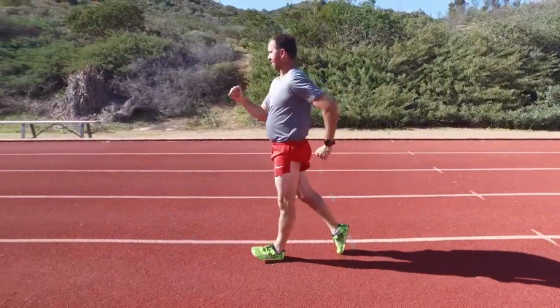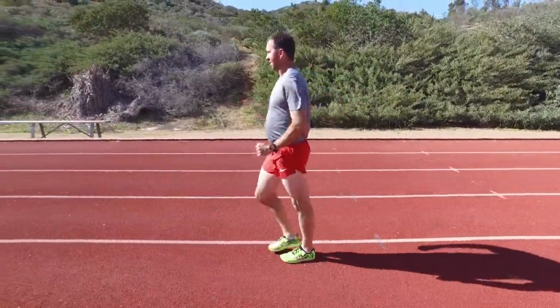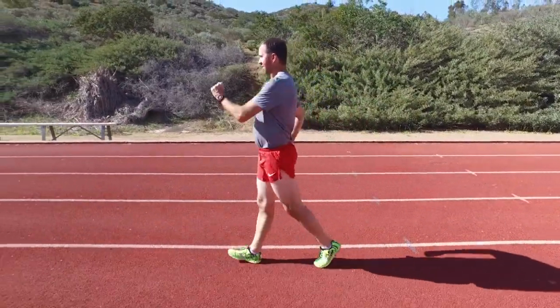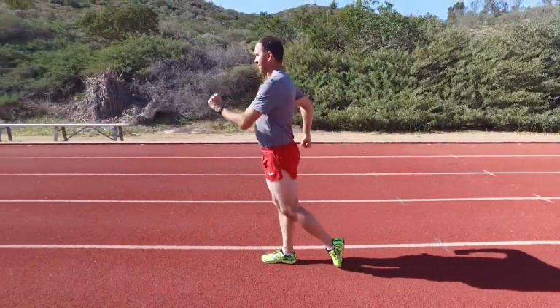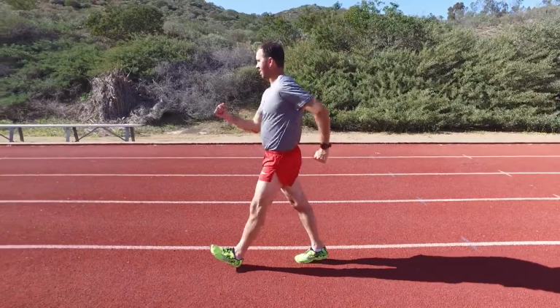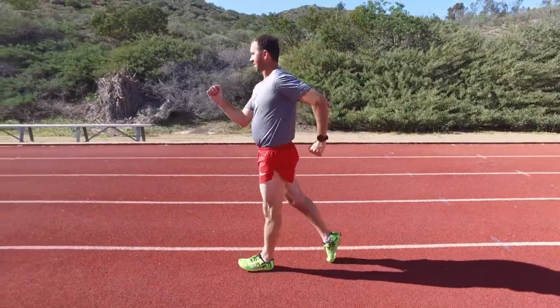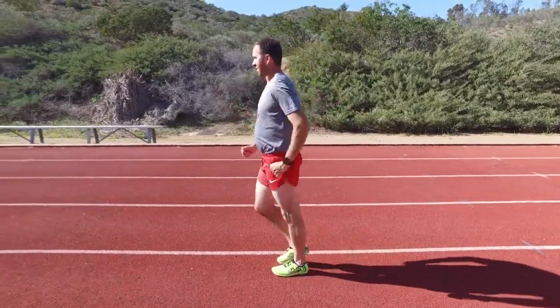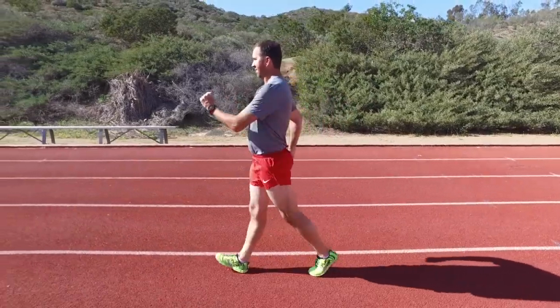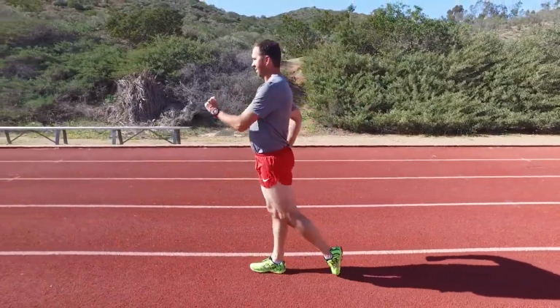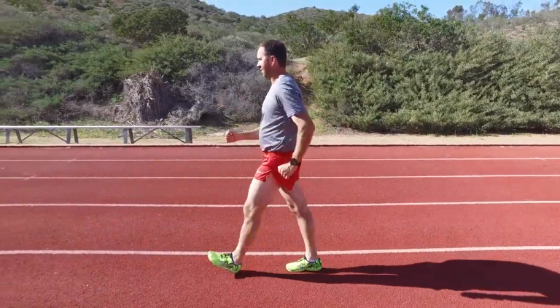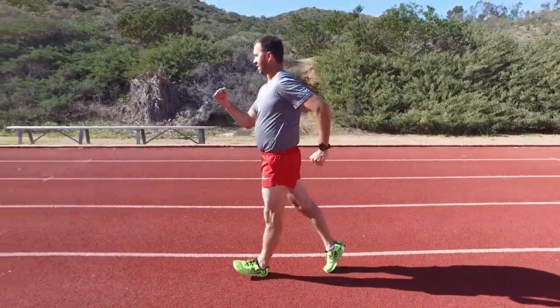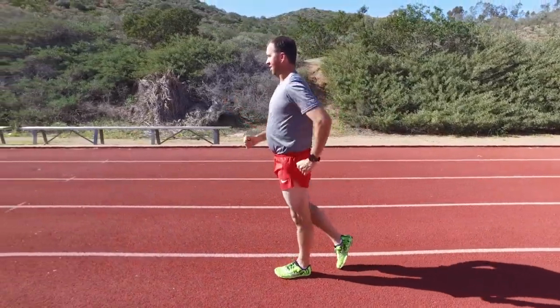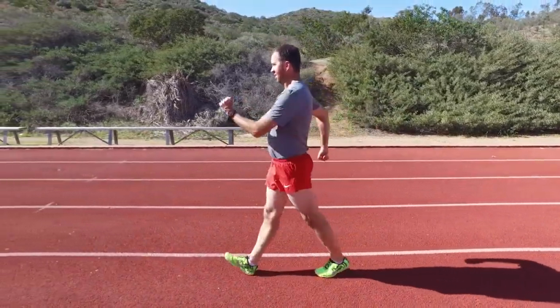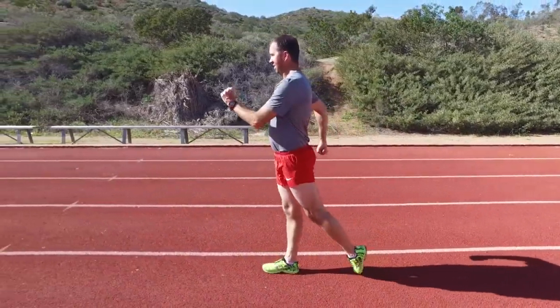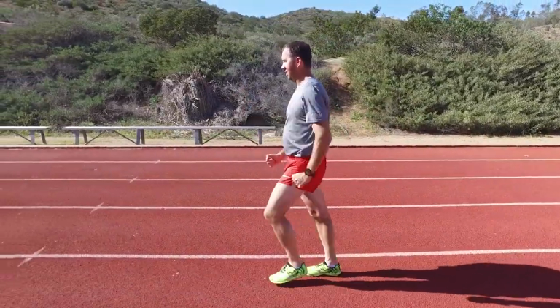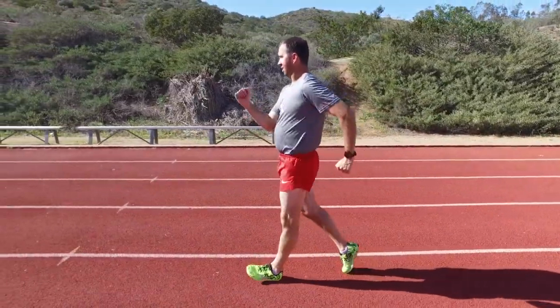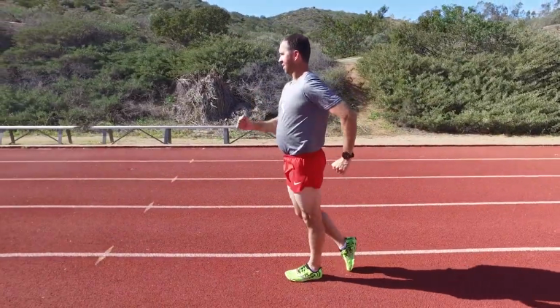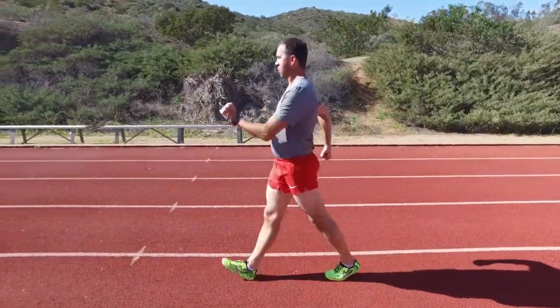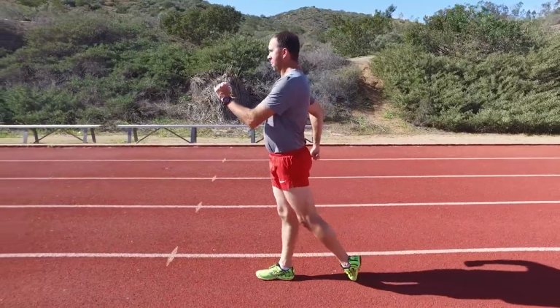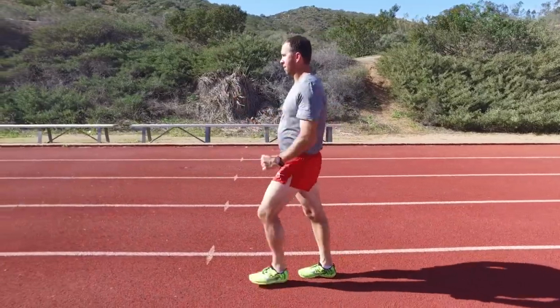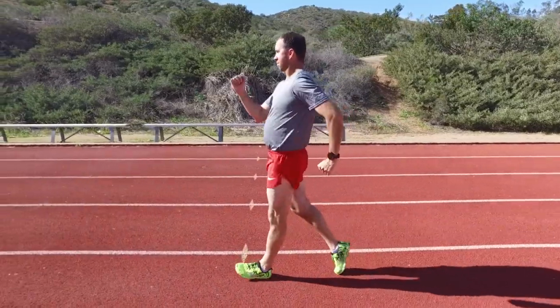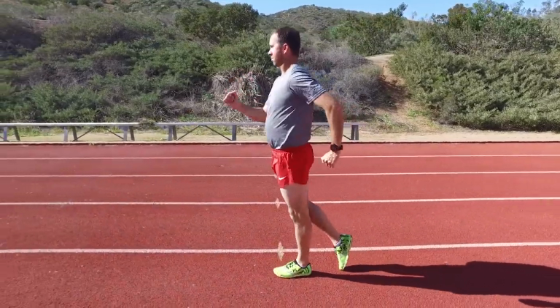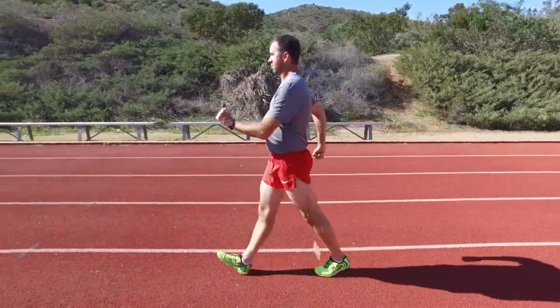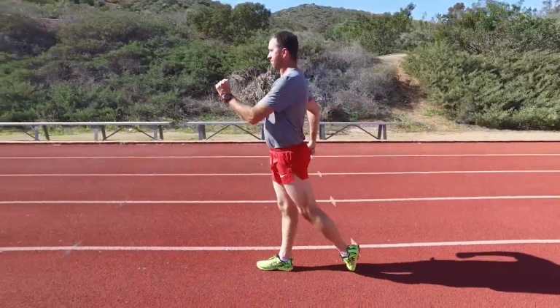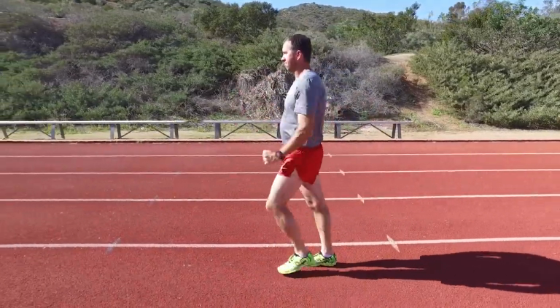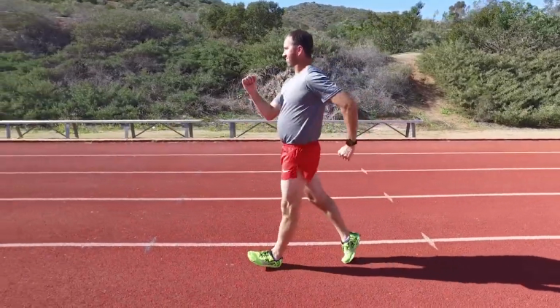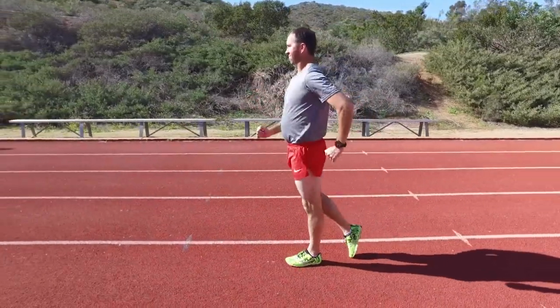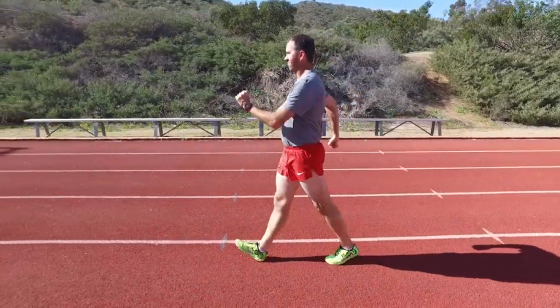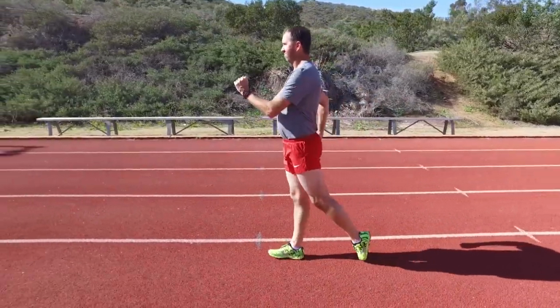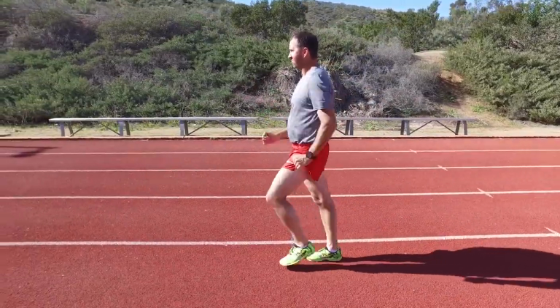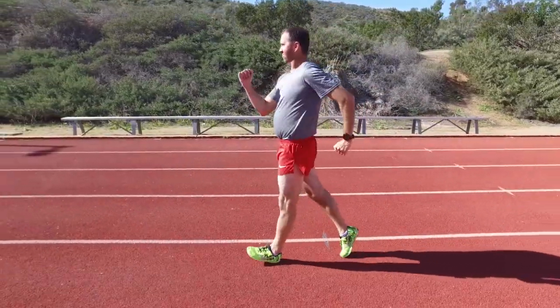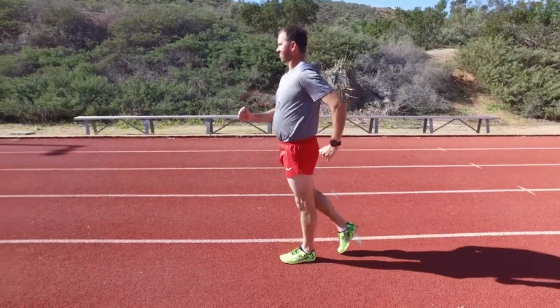Walk slowly, swinging the foot so low that you scuff your toes on the ground as they move forward. Do this for 30 to 50 meters. But be careful not to scuff your feet for an entire lap or through an entire workout.